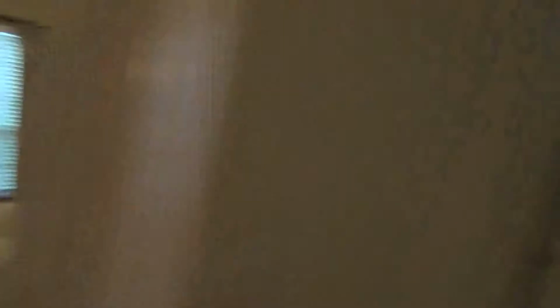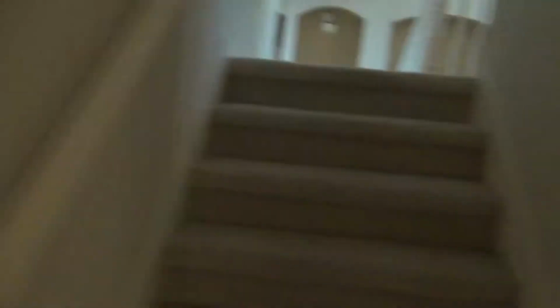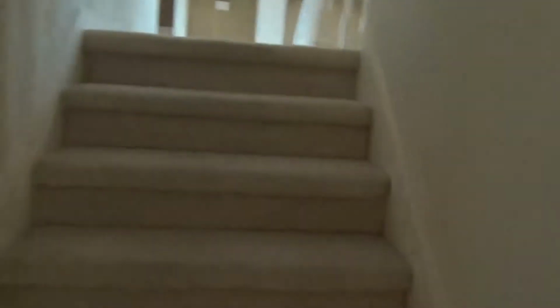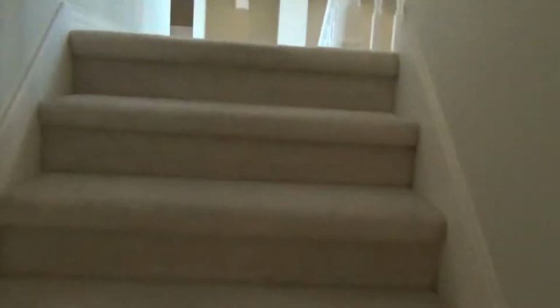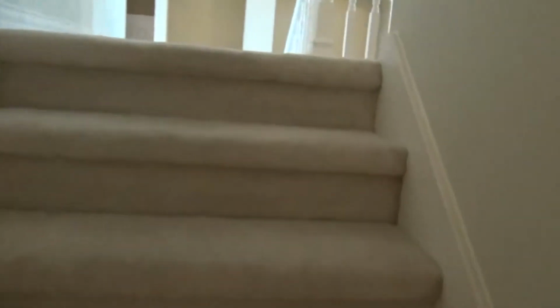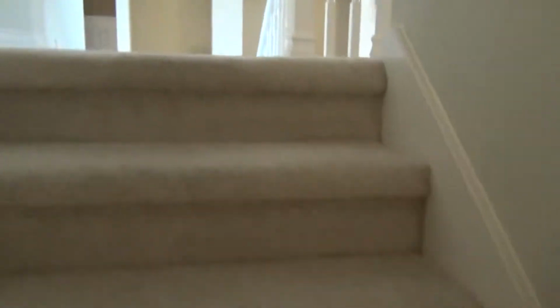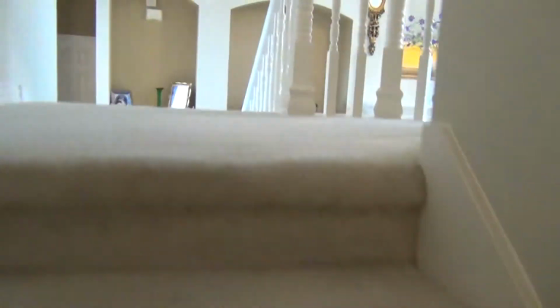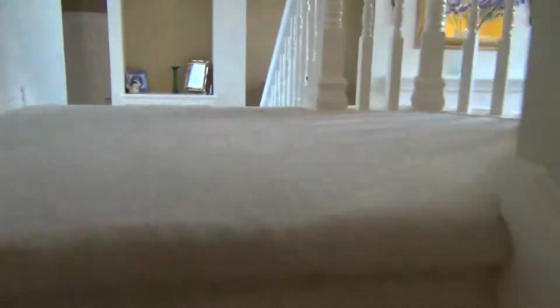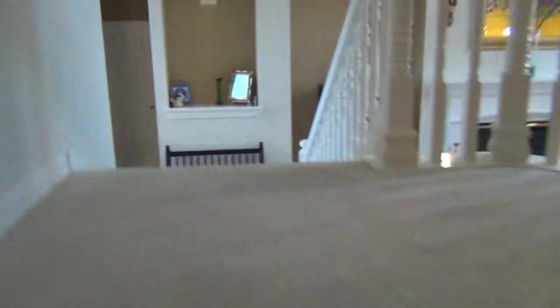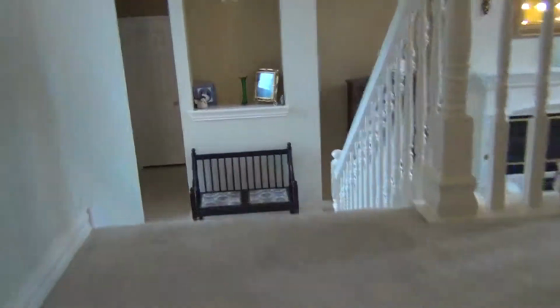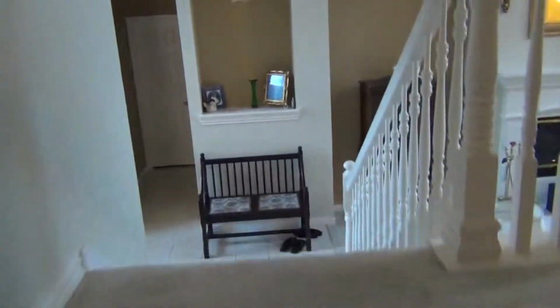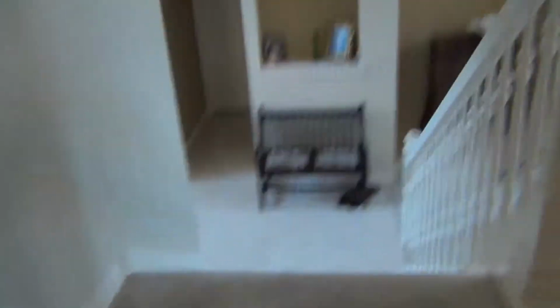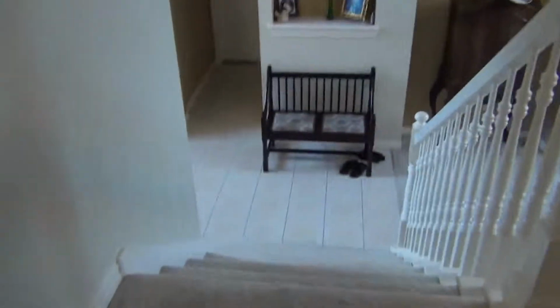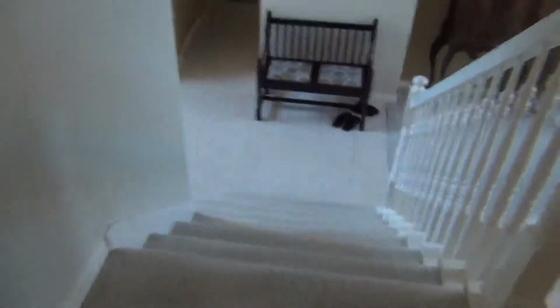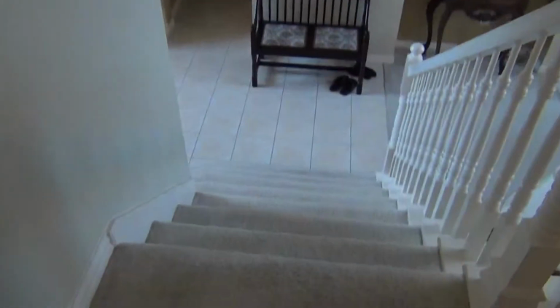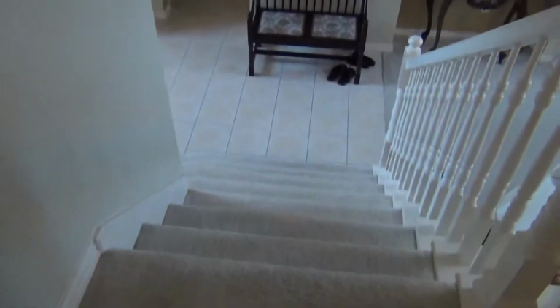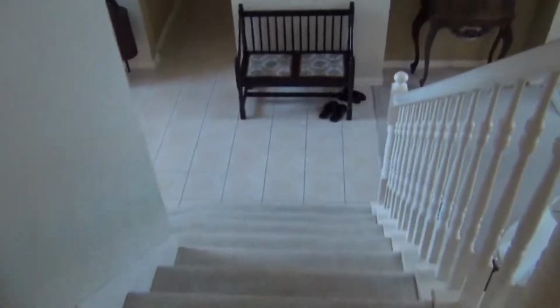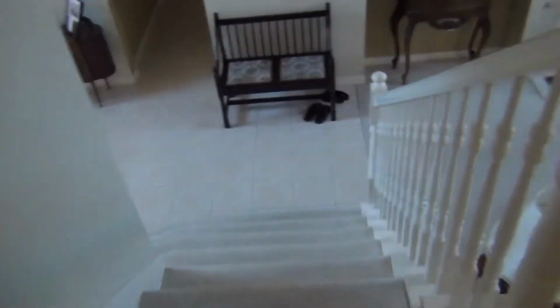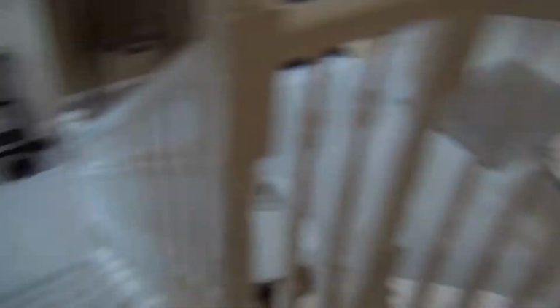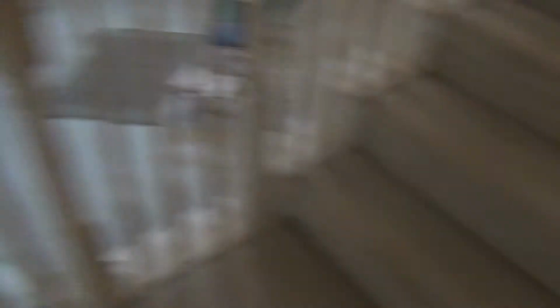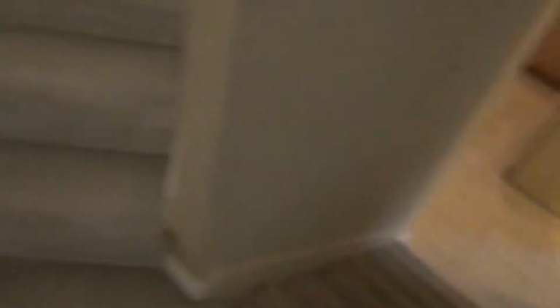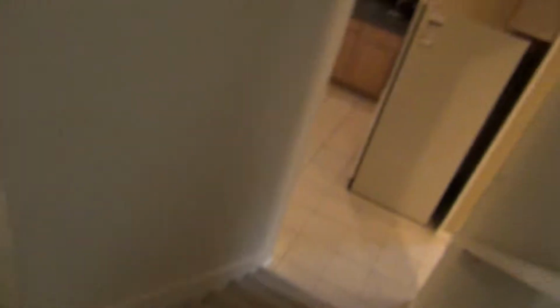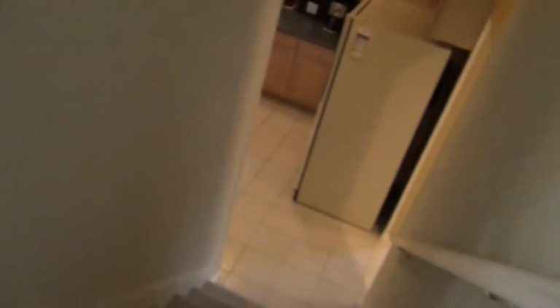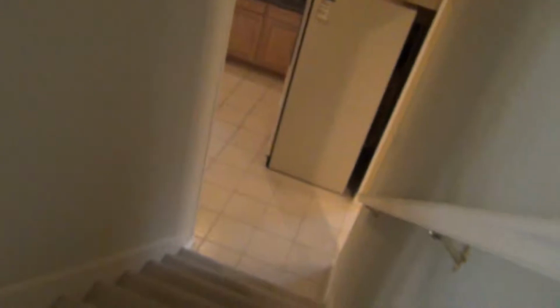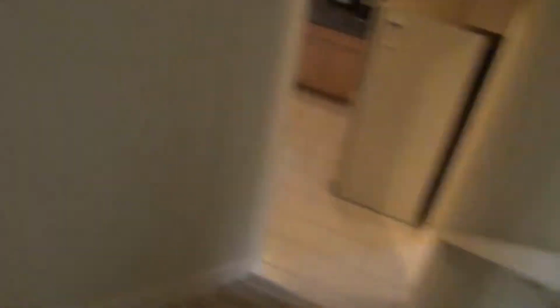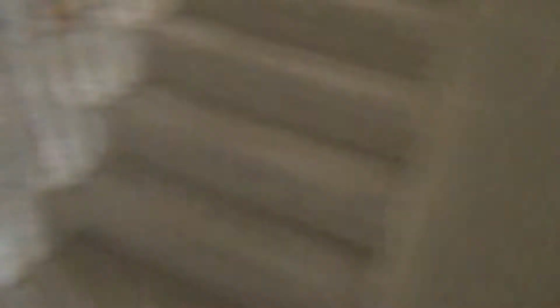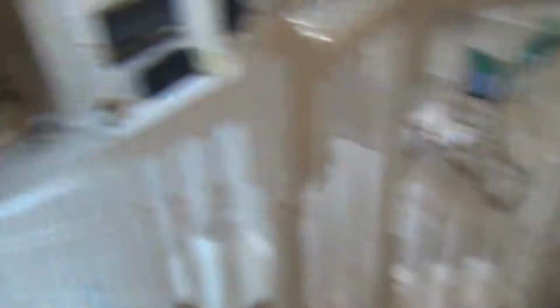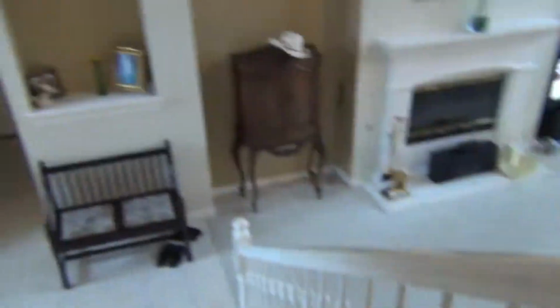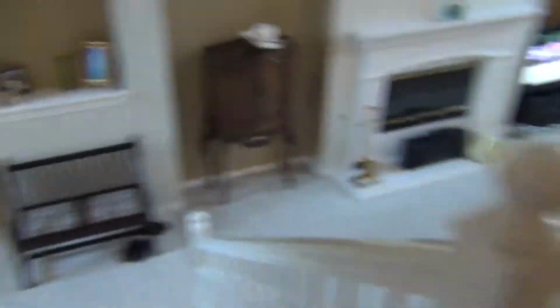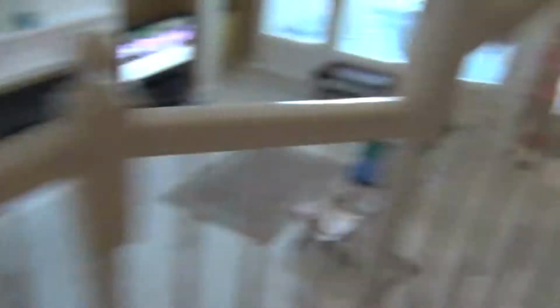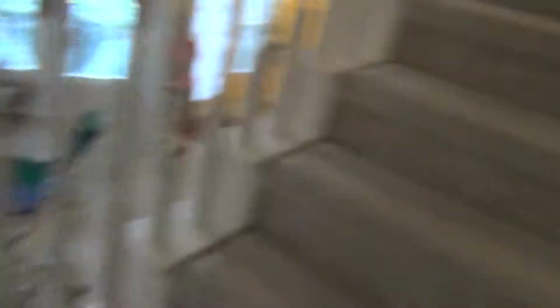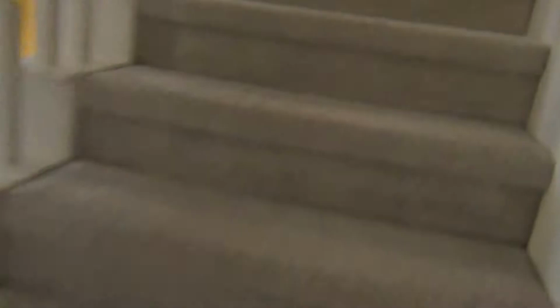And your formal living room. Then you've got the stairs that go both ways — you can access them from the kitchen or from the front entry.